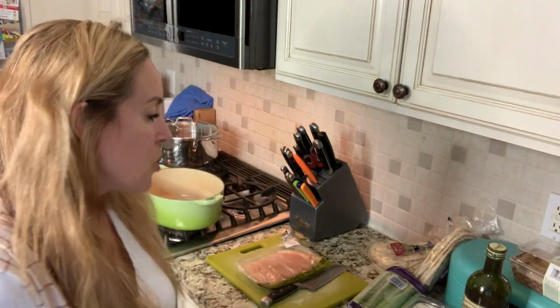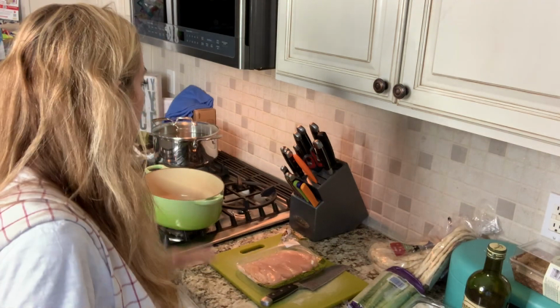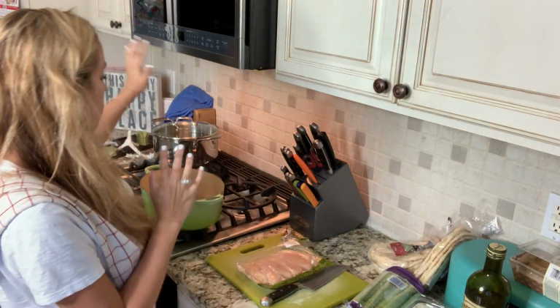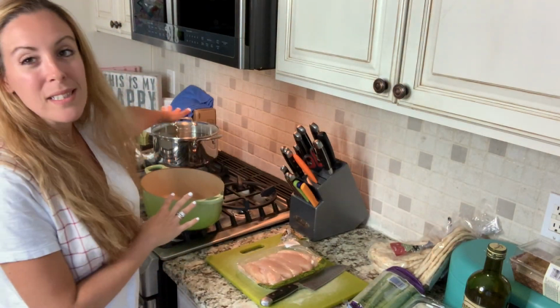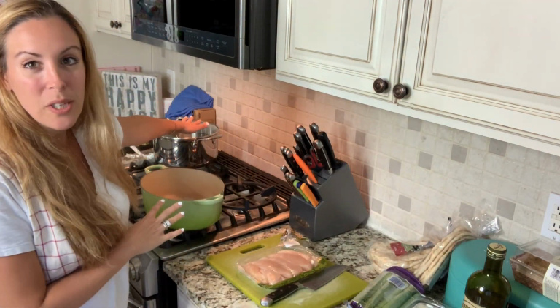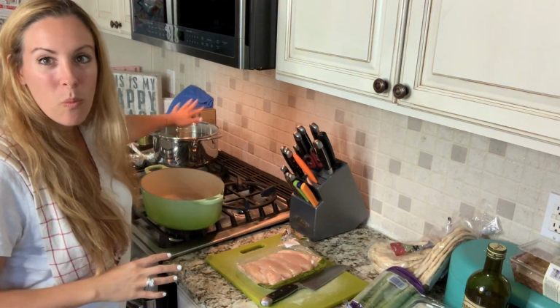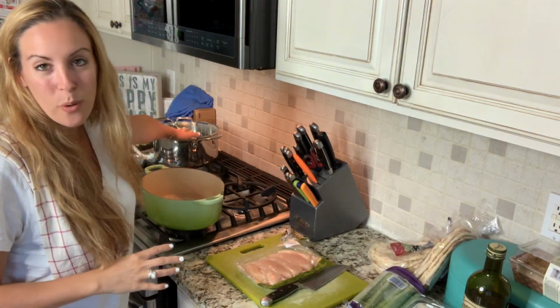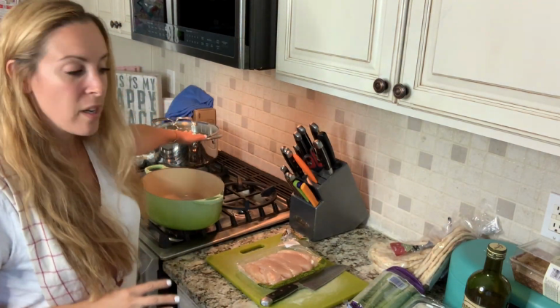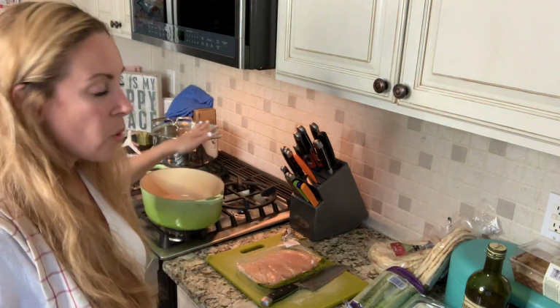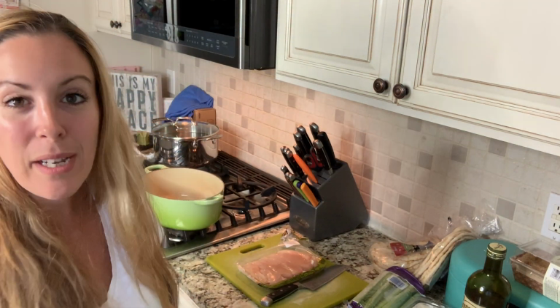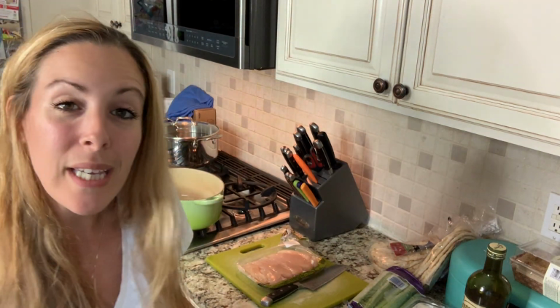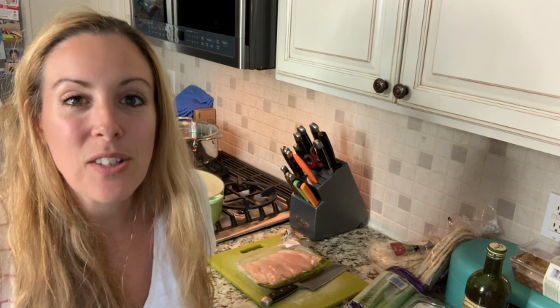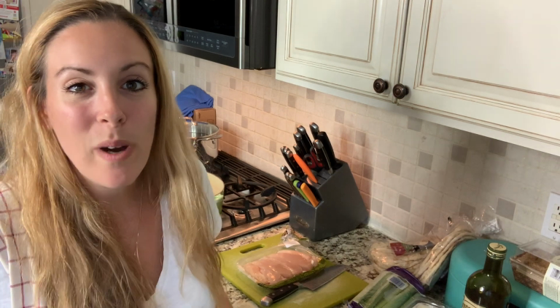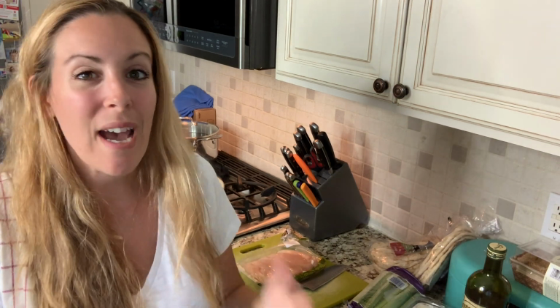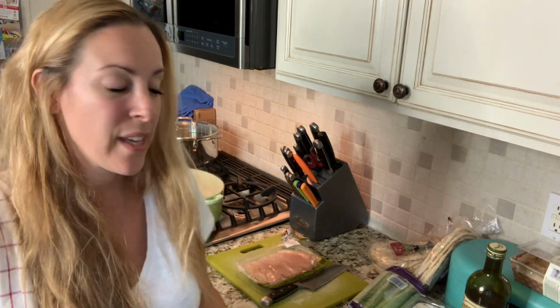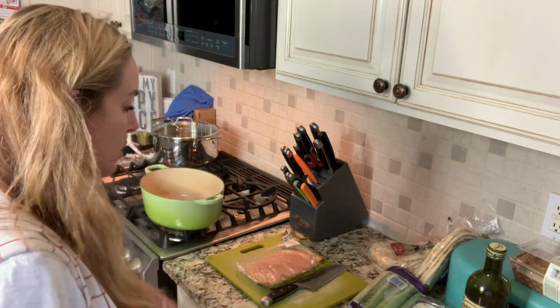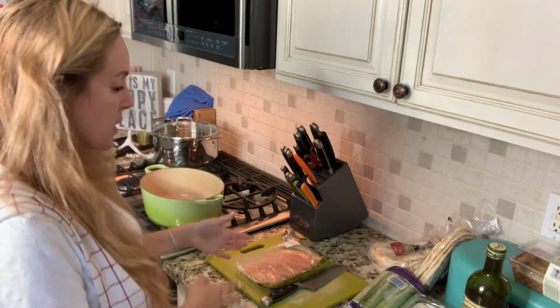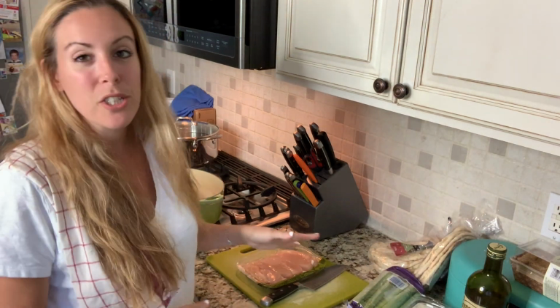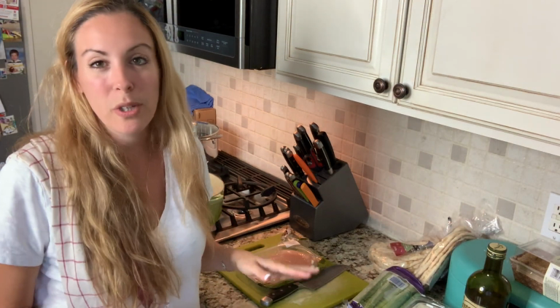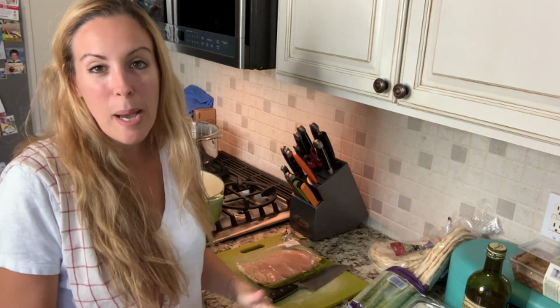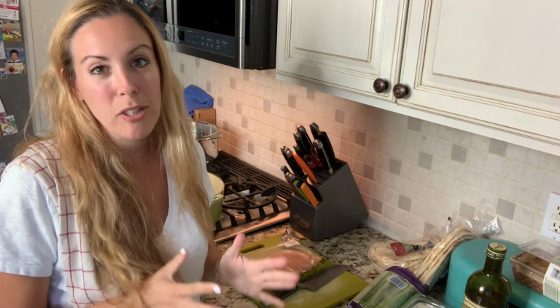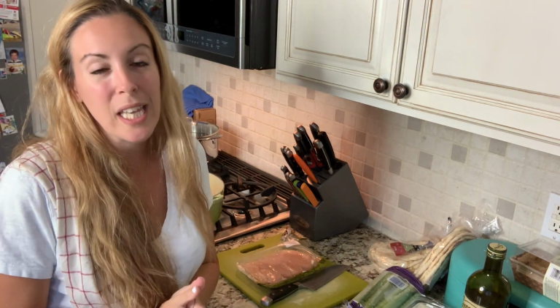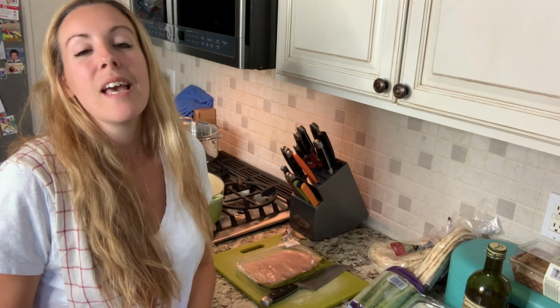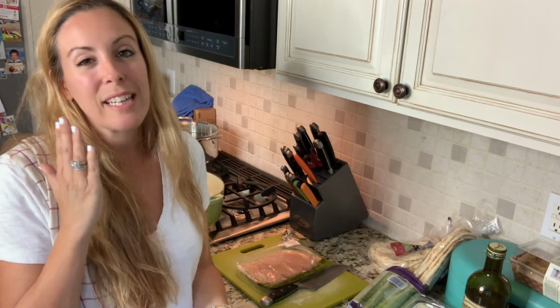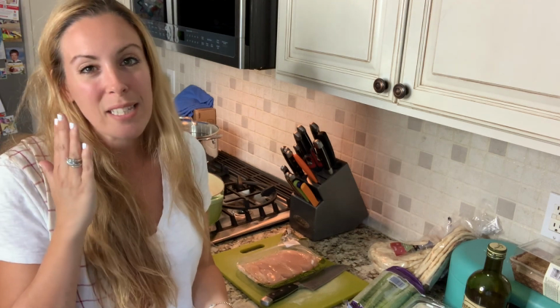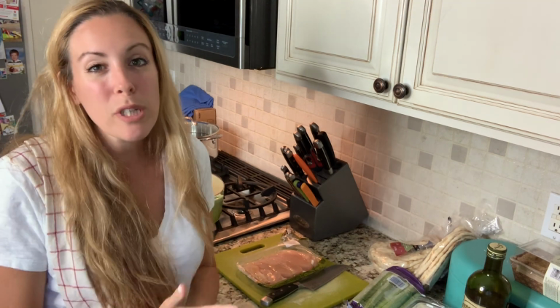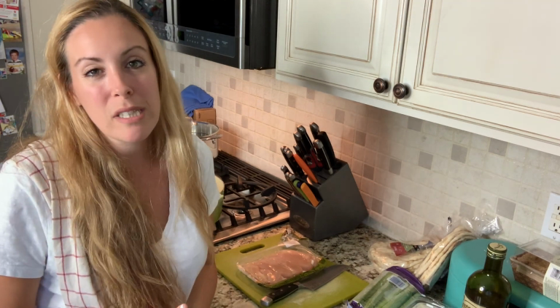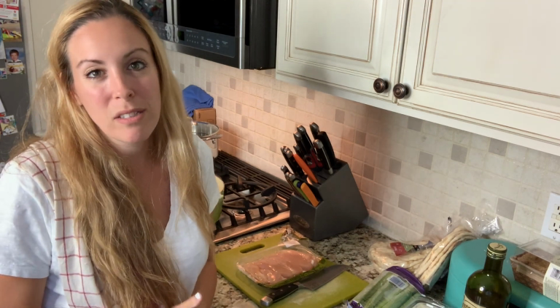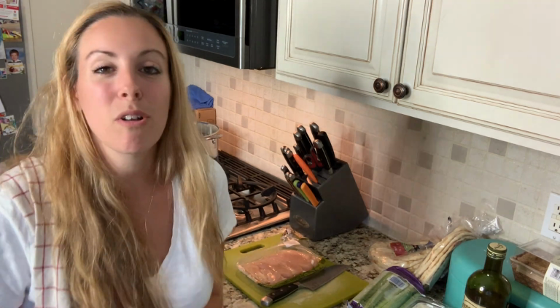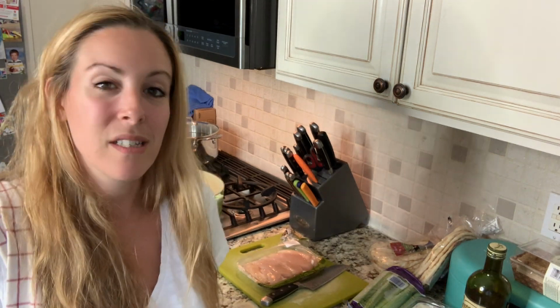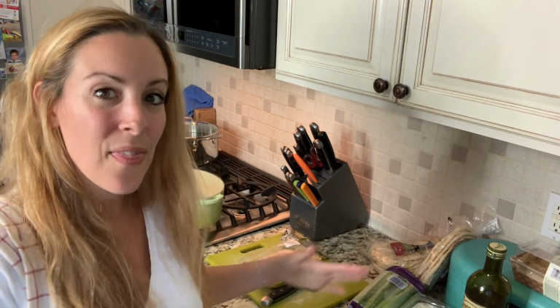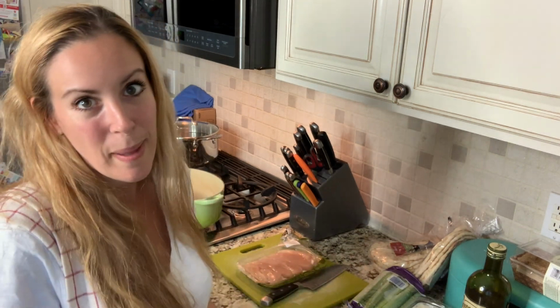So you need two pots going. You need one for your macaroni and then you need one for everything else. The first thing we're gonna do is chop up our chicken and get it diced up really, really small into small chunks and get that in the pan.